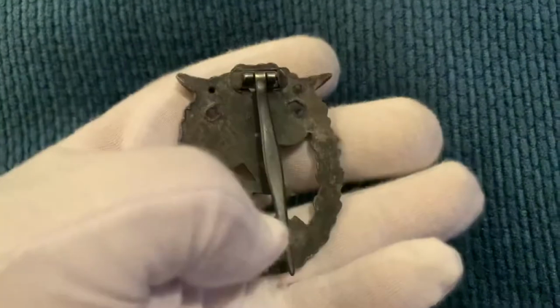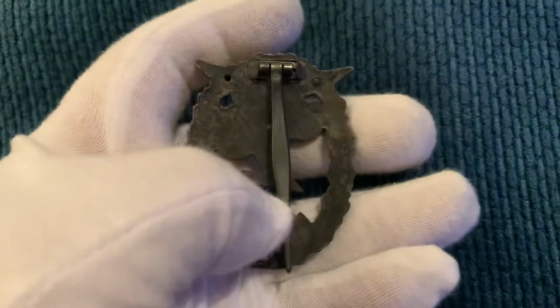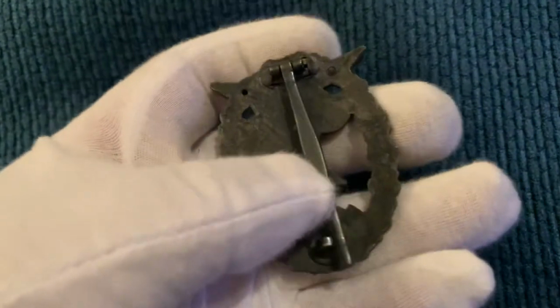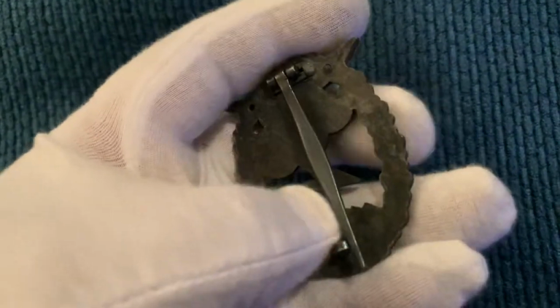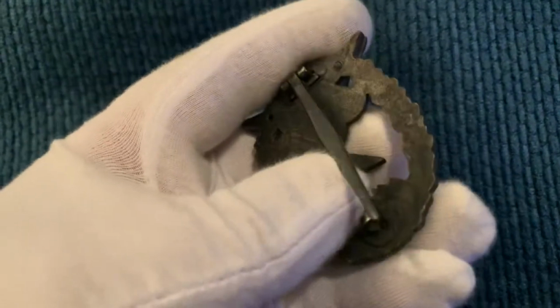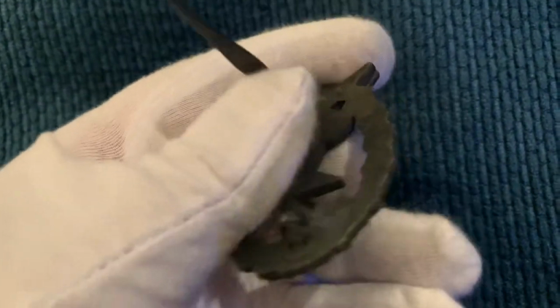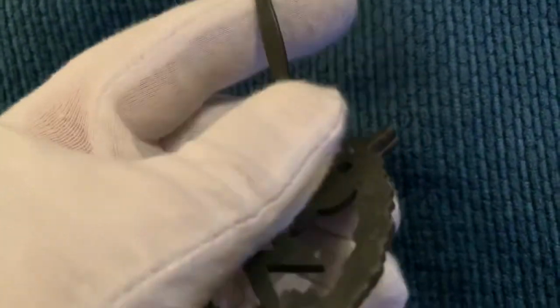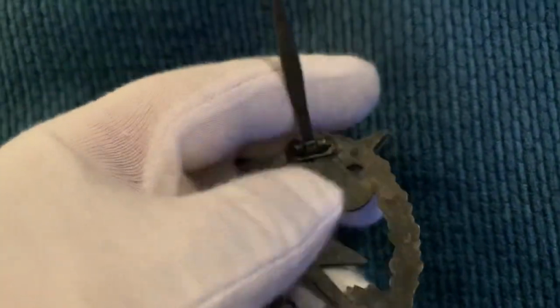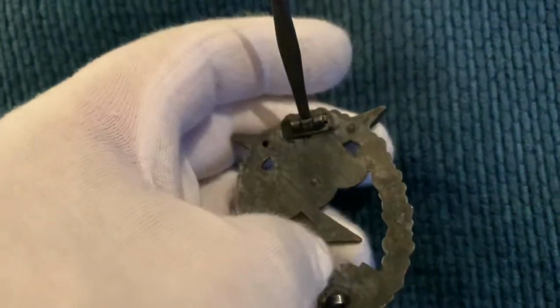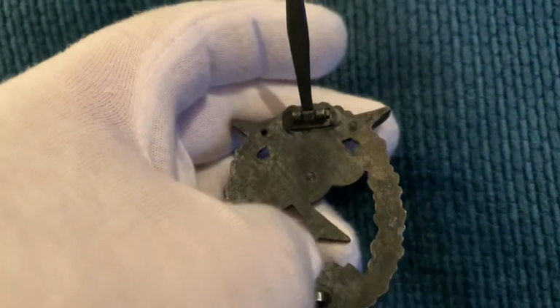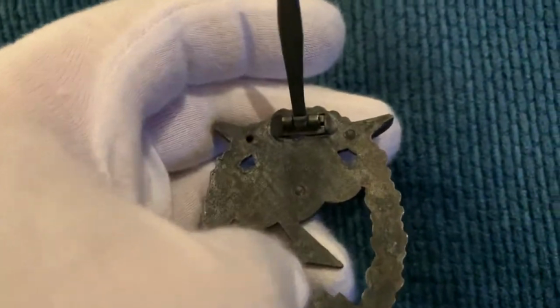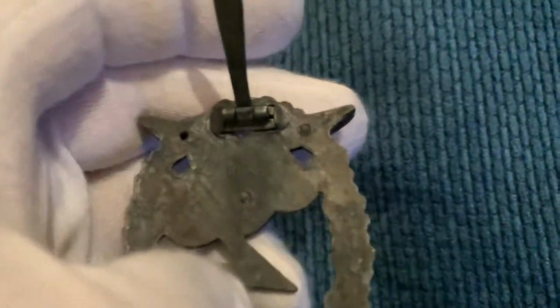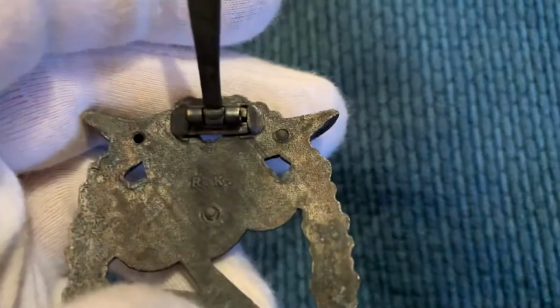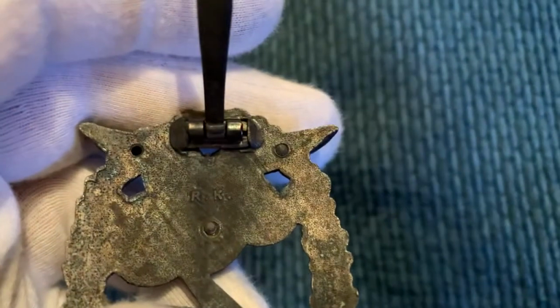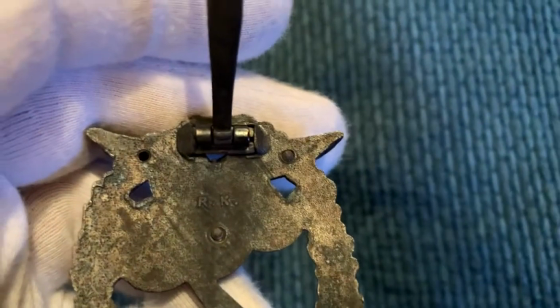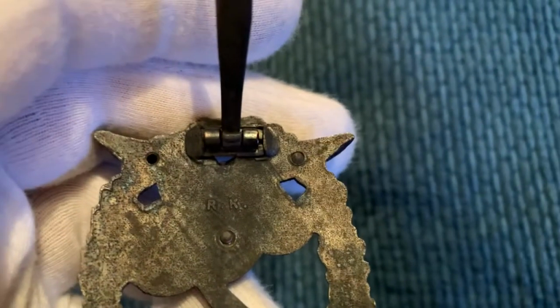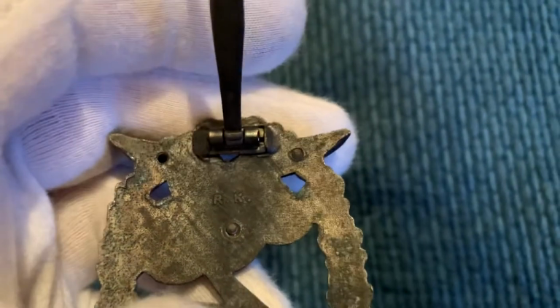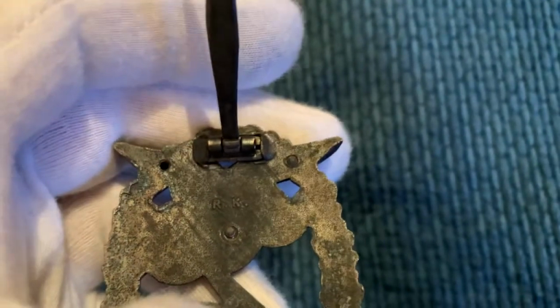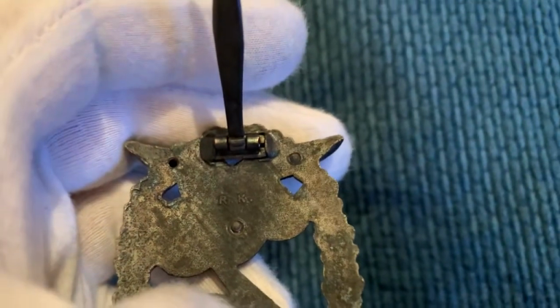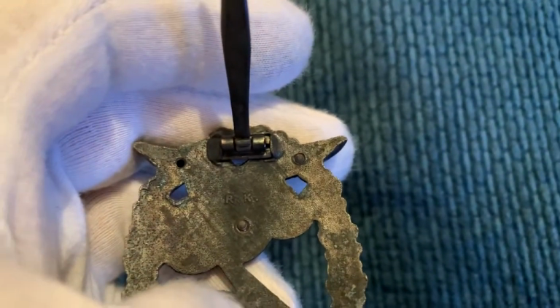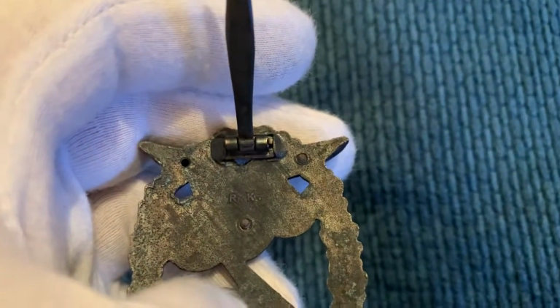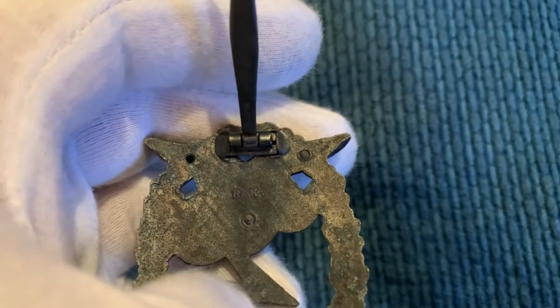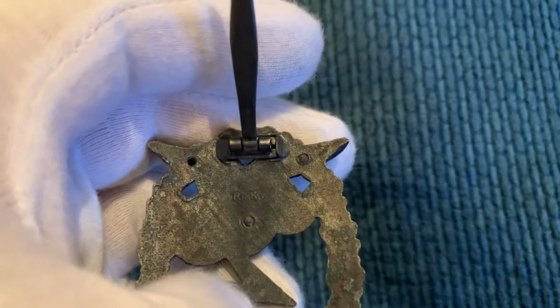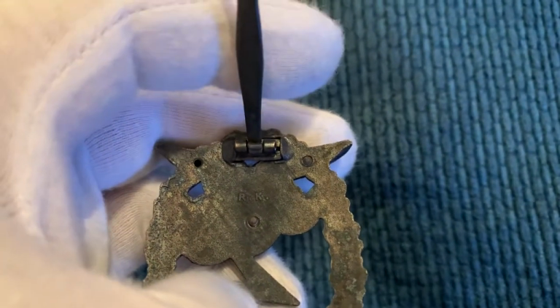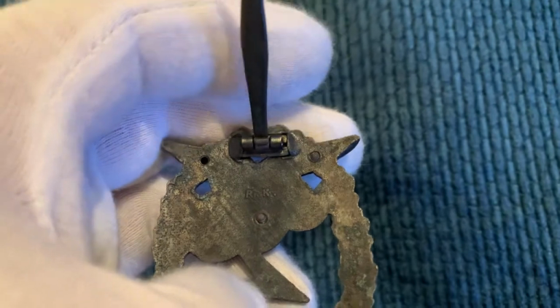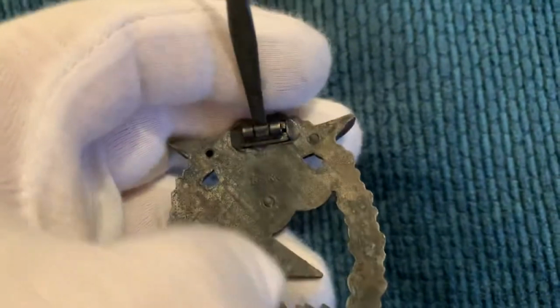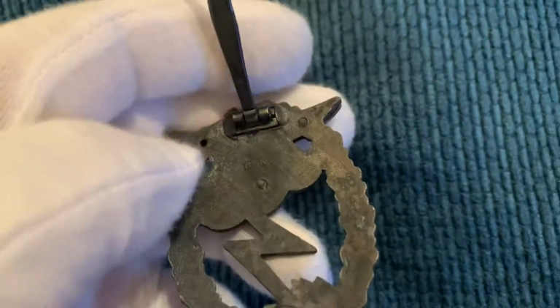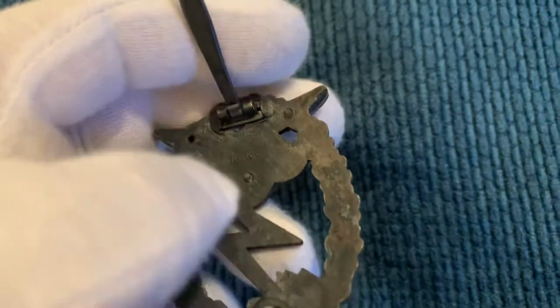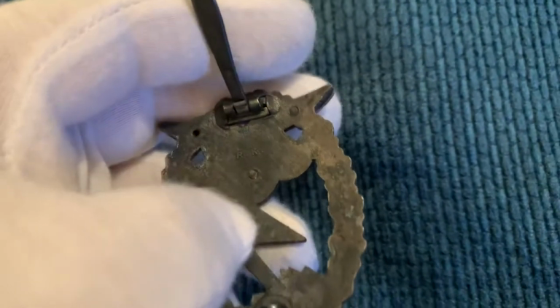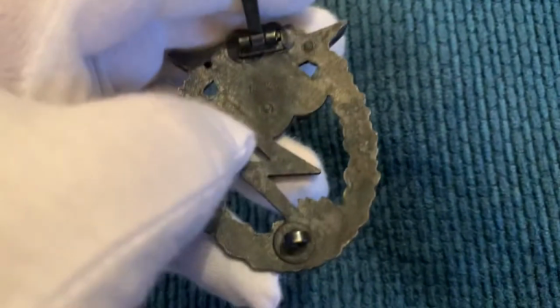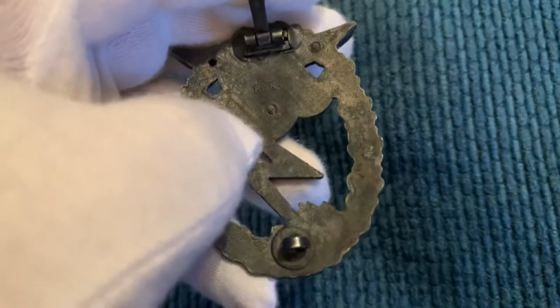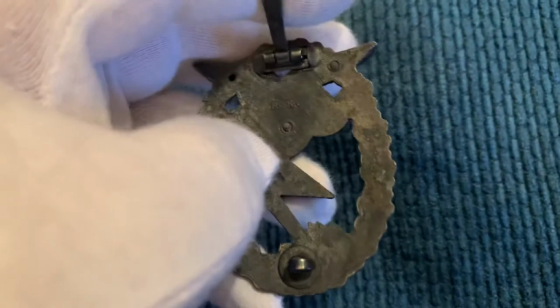The maker's mark is RK — I think it's Rudolph Carneth or something like that. It's missing one rivet, but that's no biggie at all.